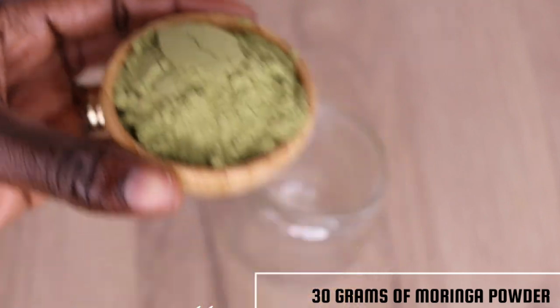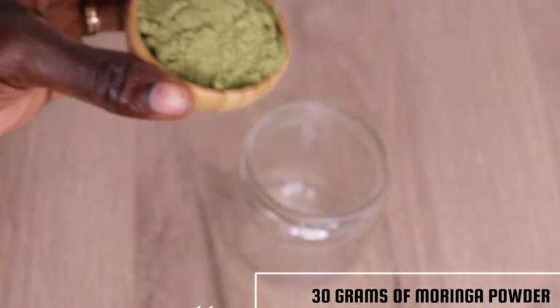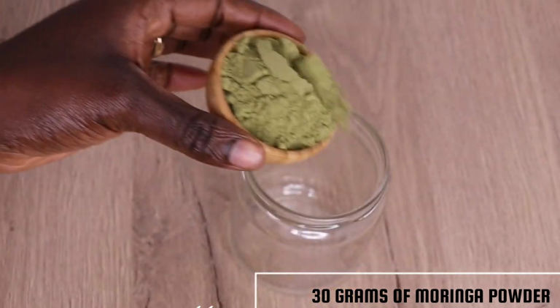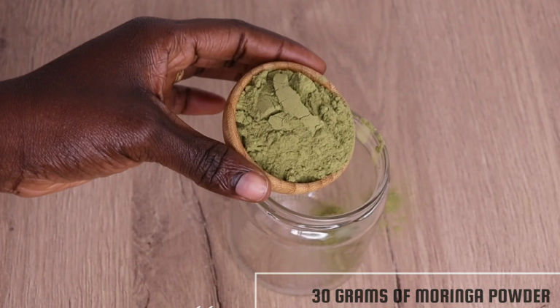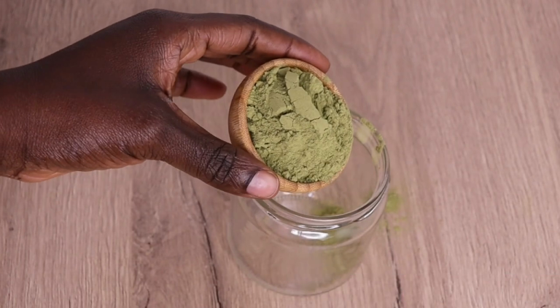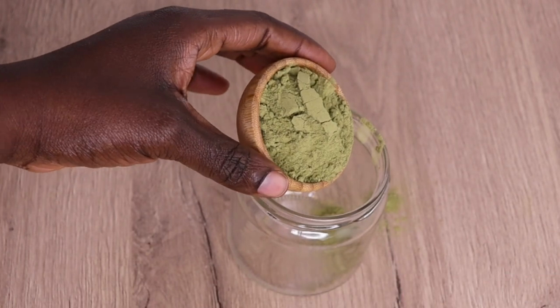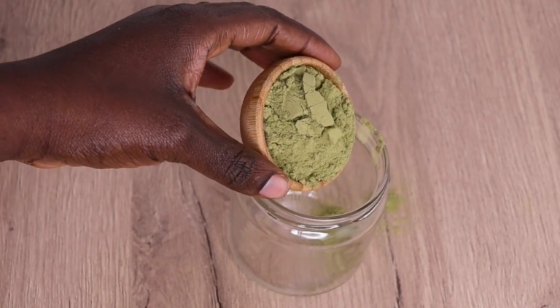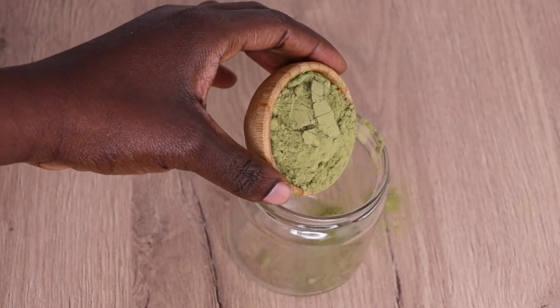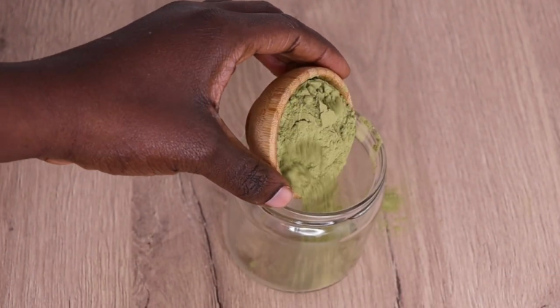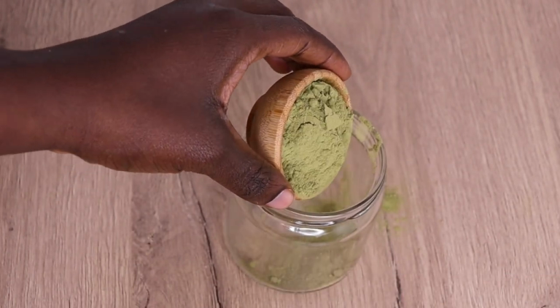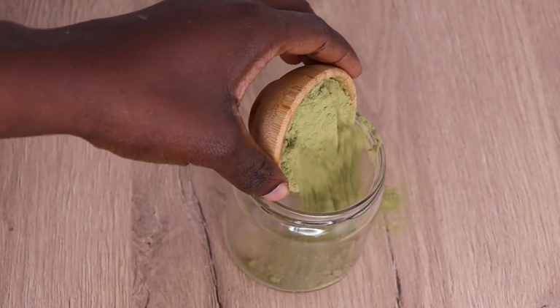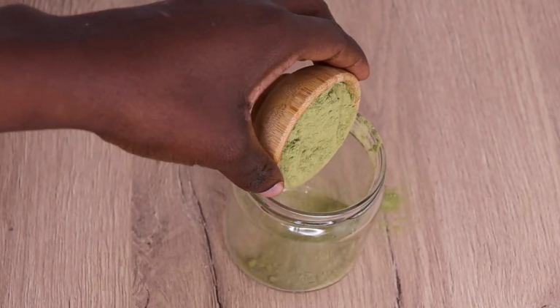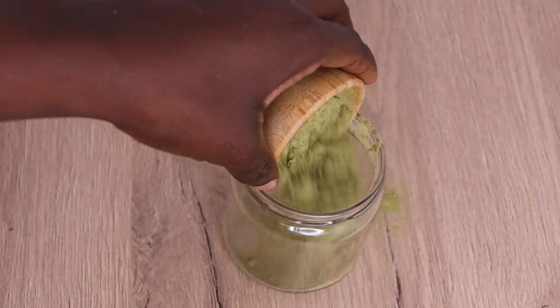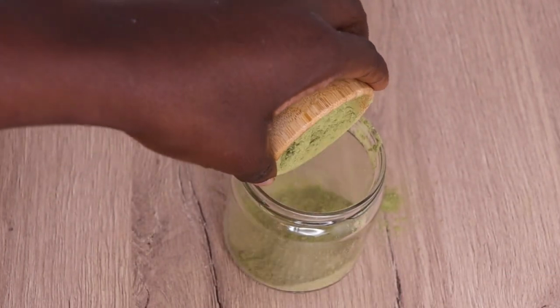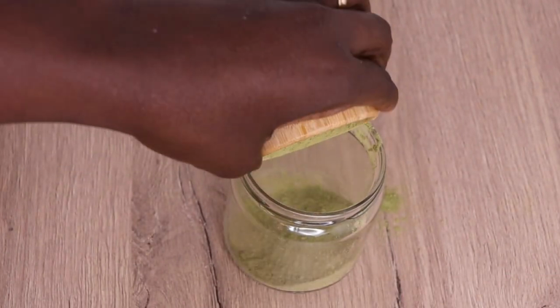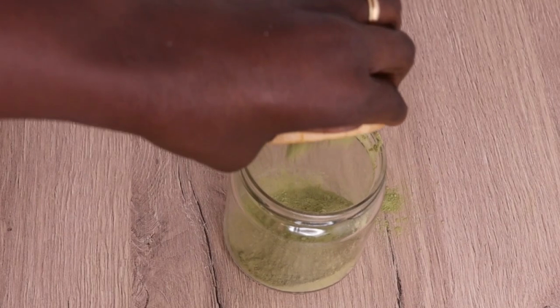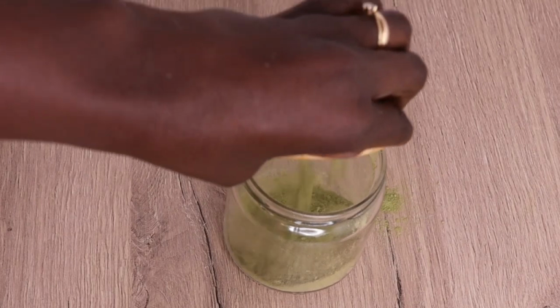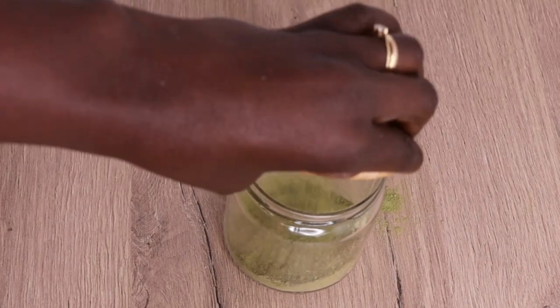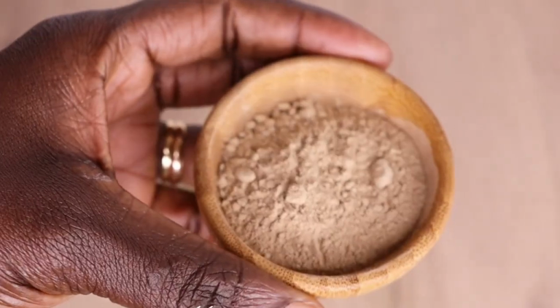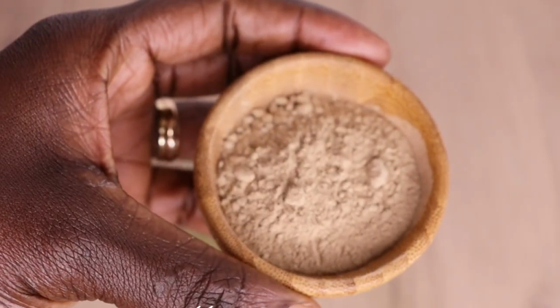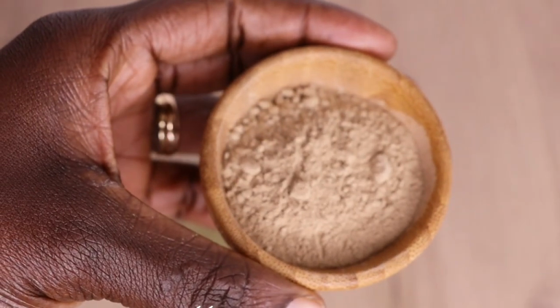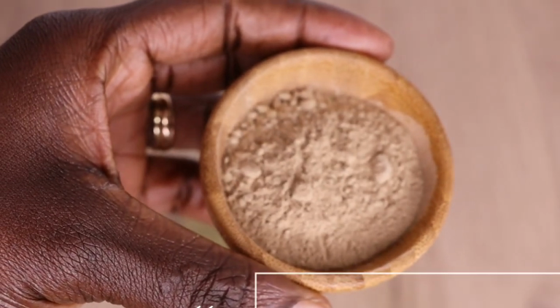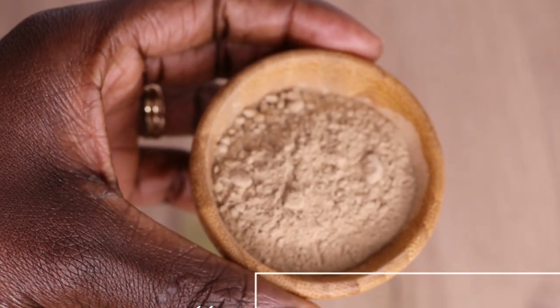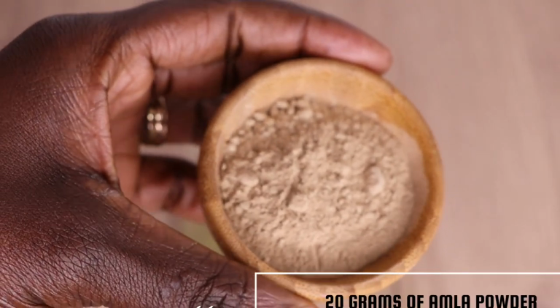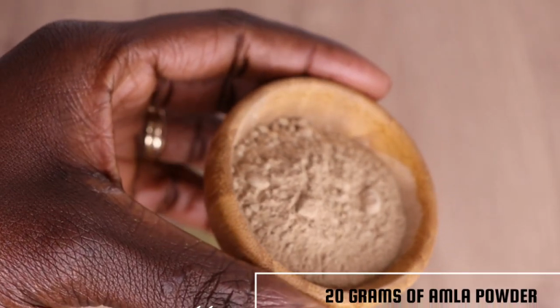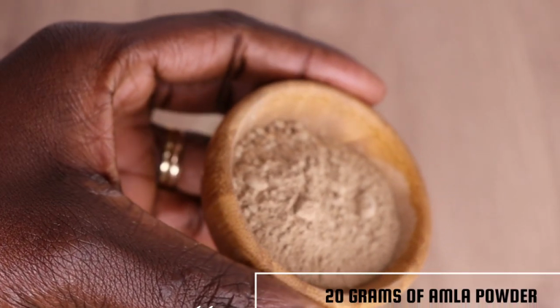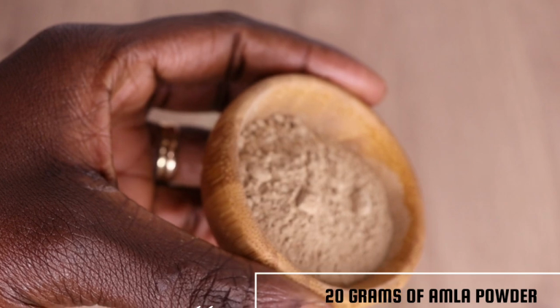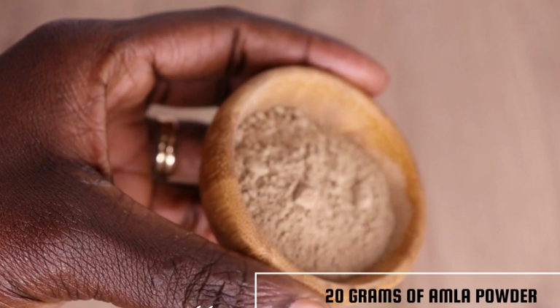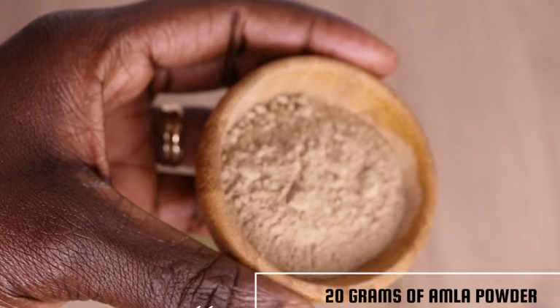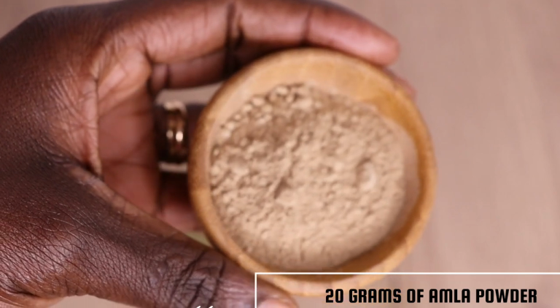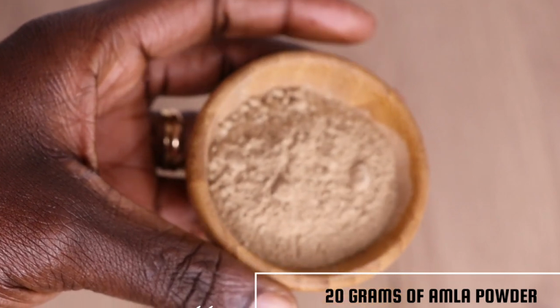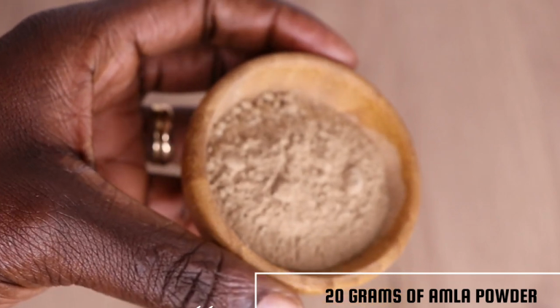The first thing you are going to need is a clean and sterilized jar. Then you will go in with 30 grams of moringa powder. Then over here I have 20 grams of amla powder.